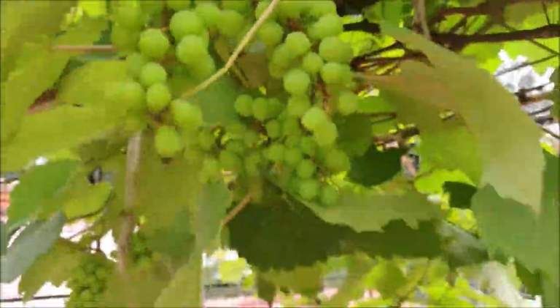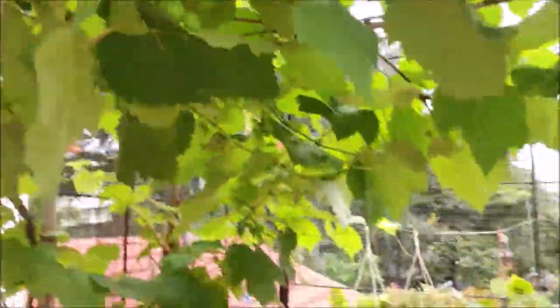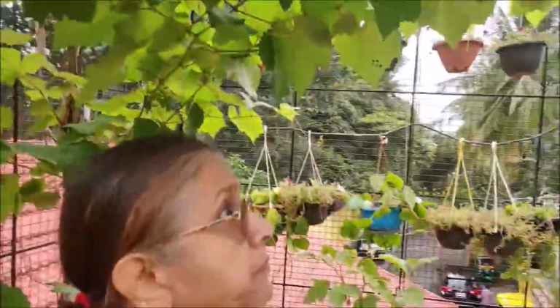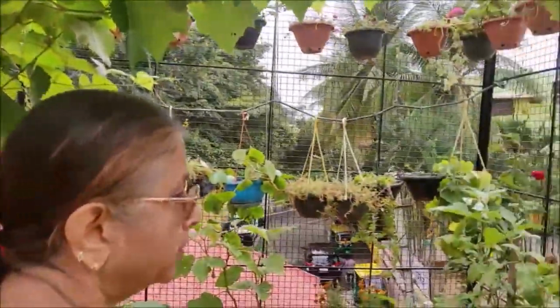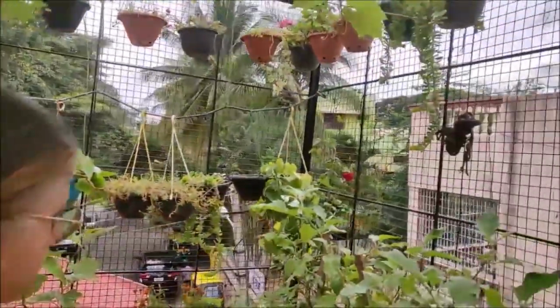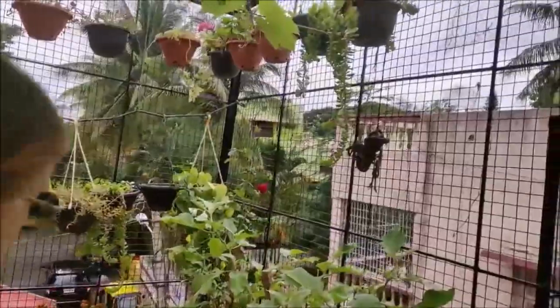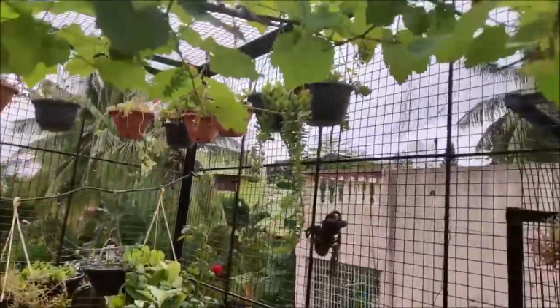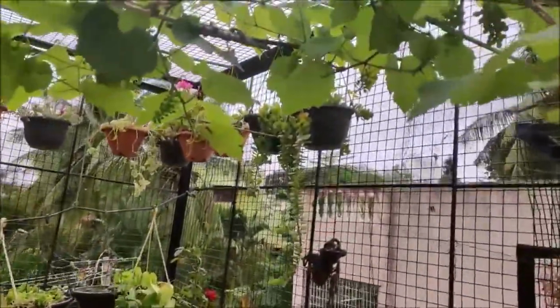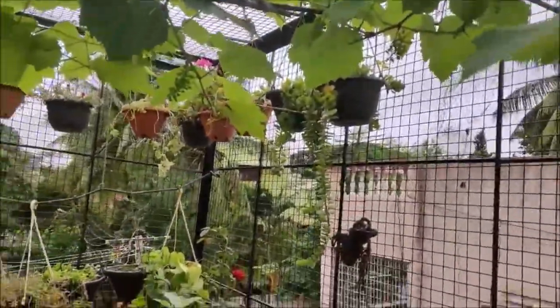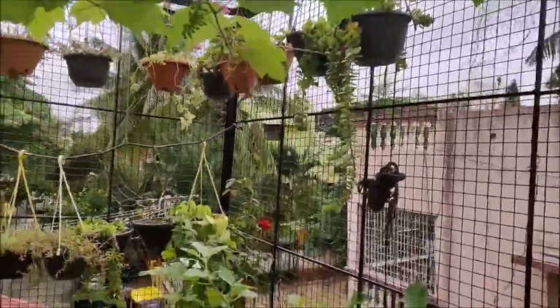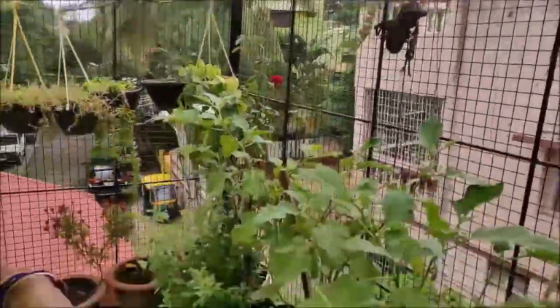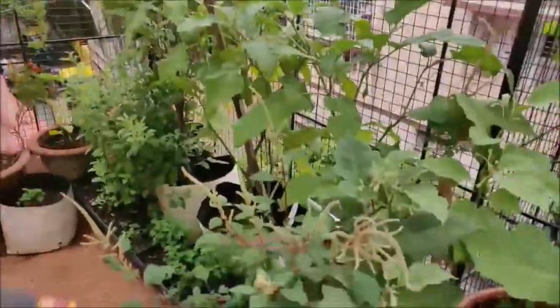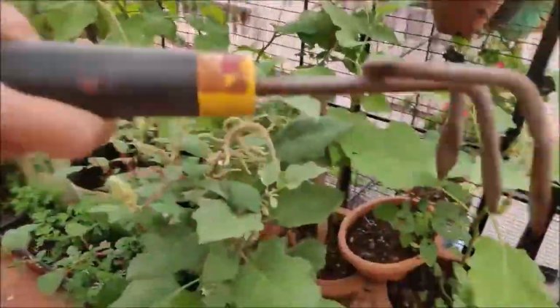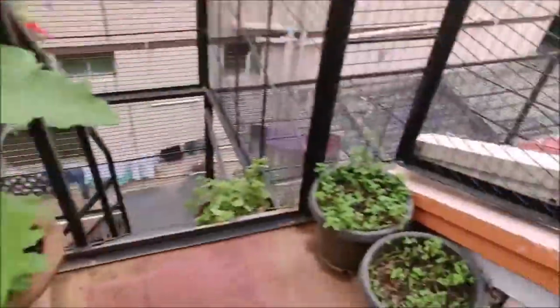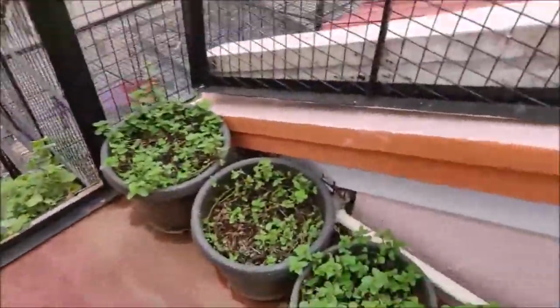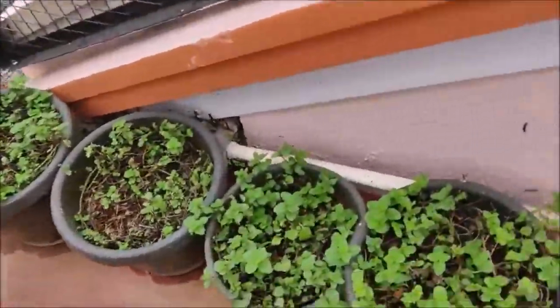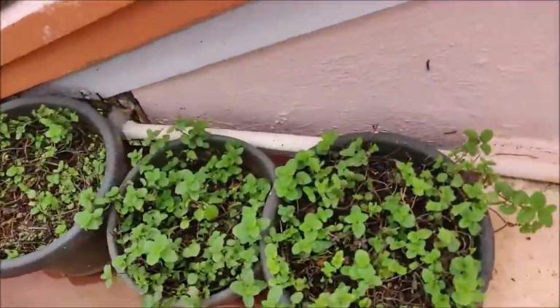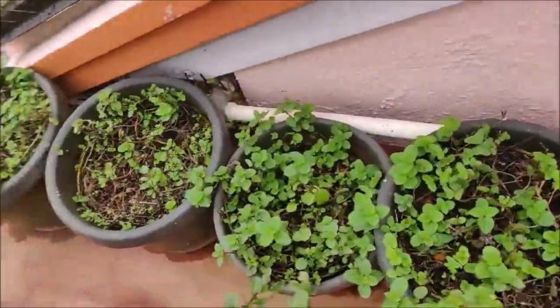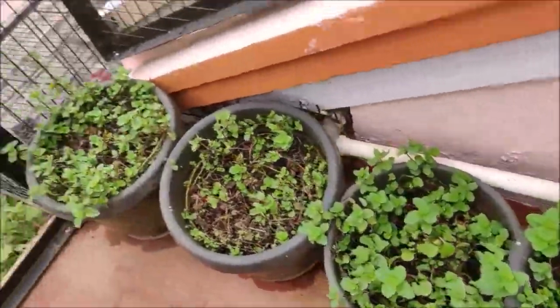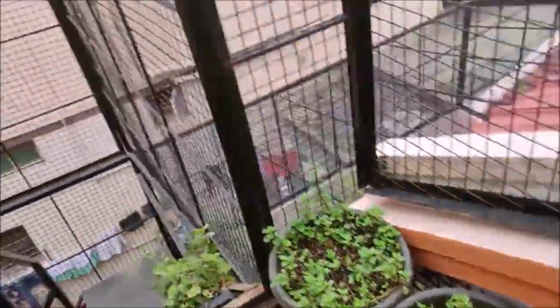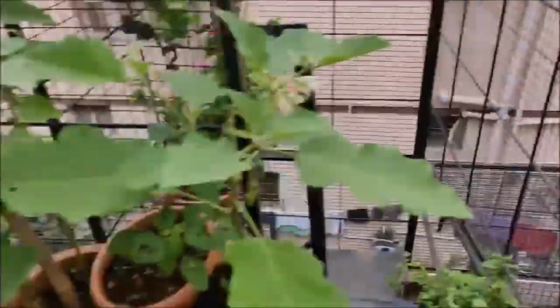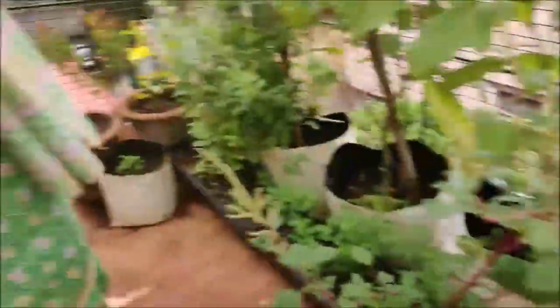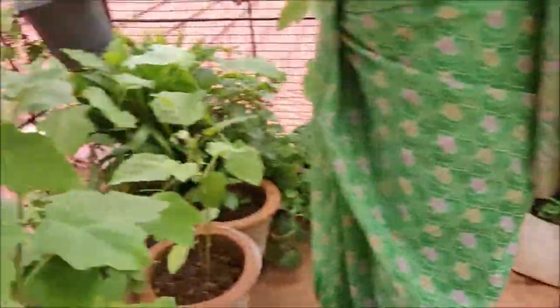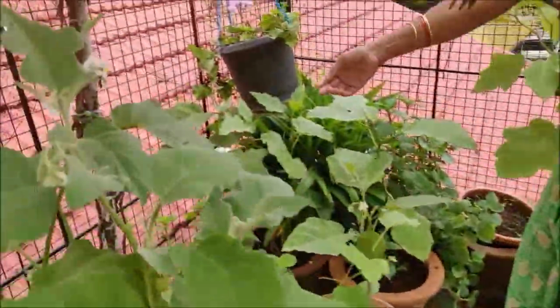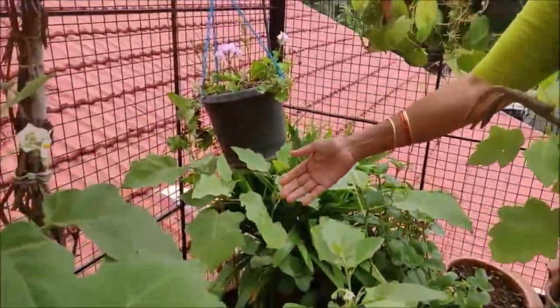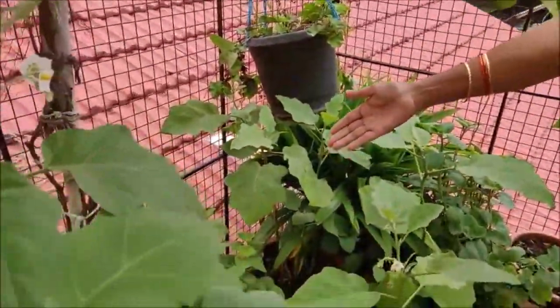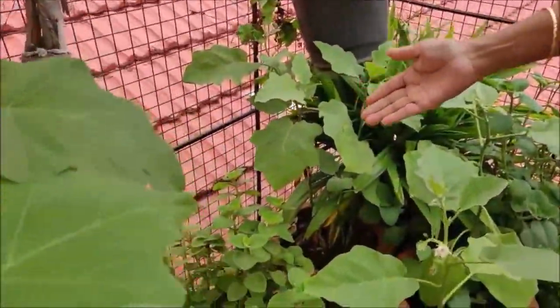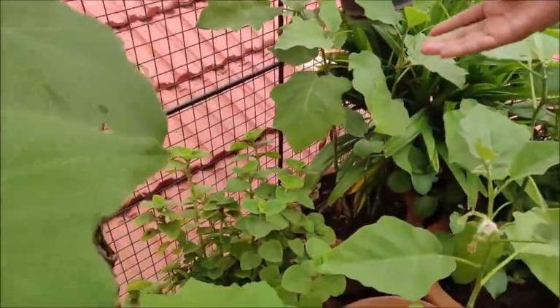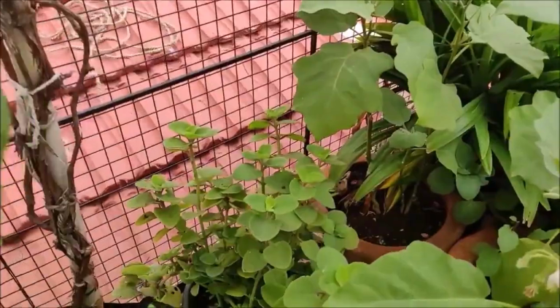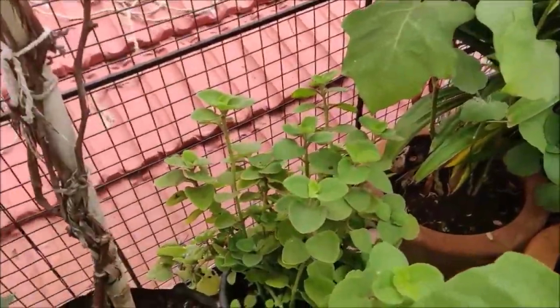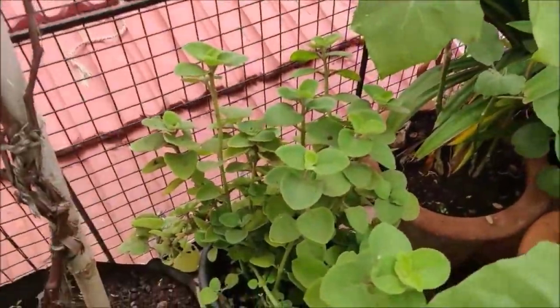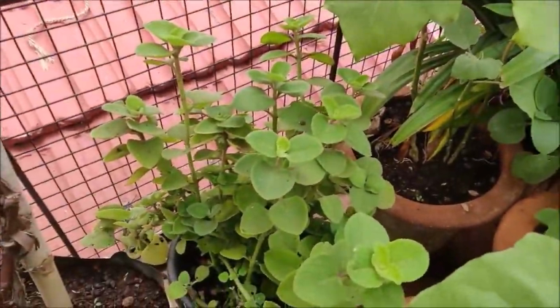From the grape plant I've gotten maybe 25 to 30 bunches of grapes, and a few herbs like mint. This is what you call karpuraballi, which is very good for children who have cough and cold — you make a drink out of it and give it to children.